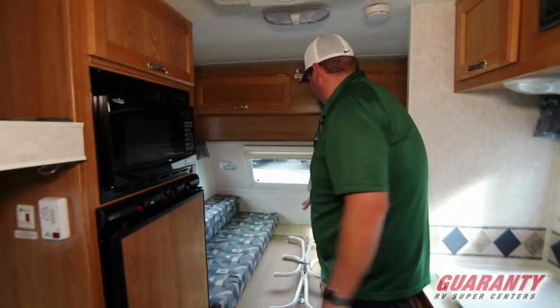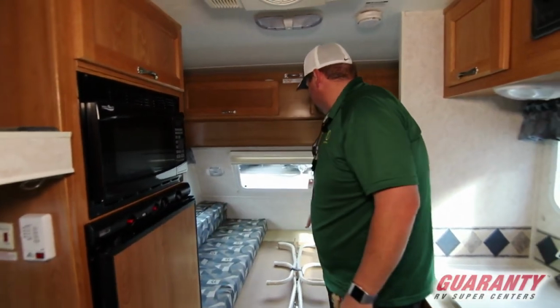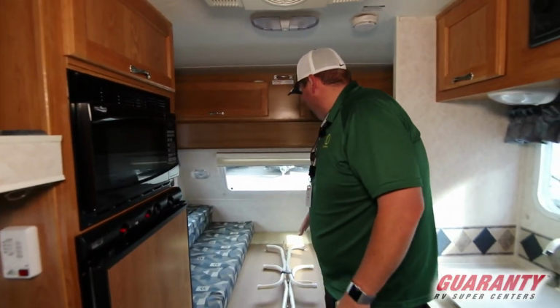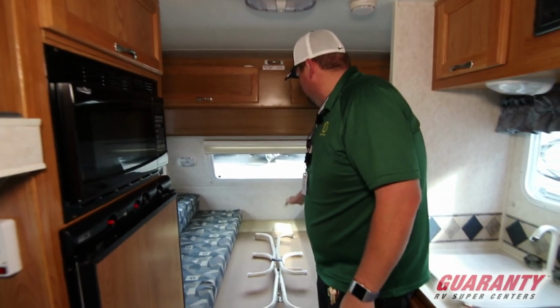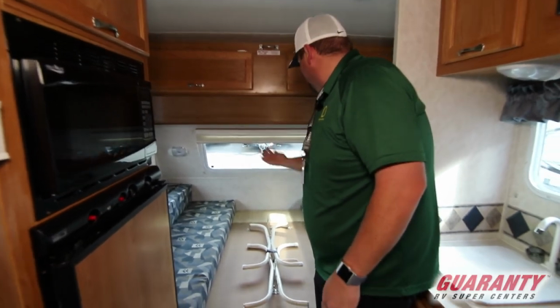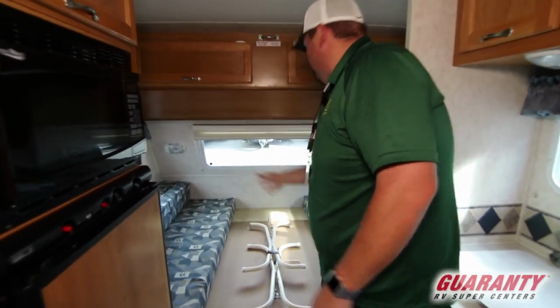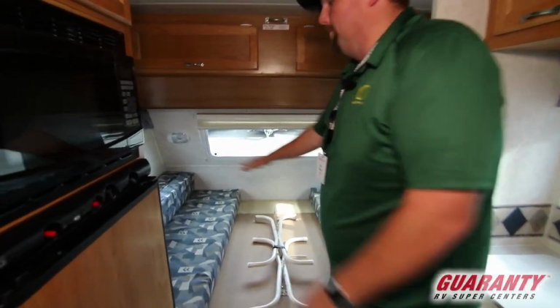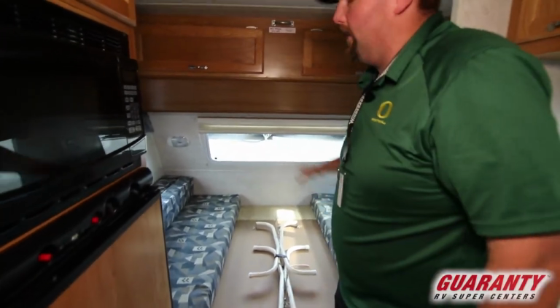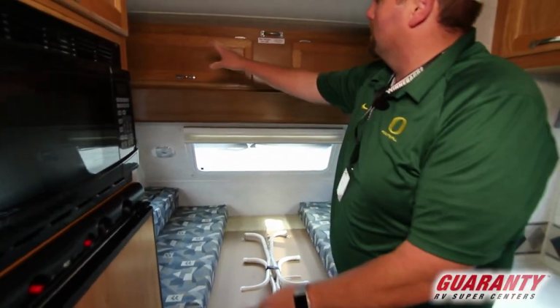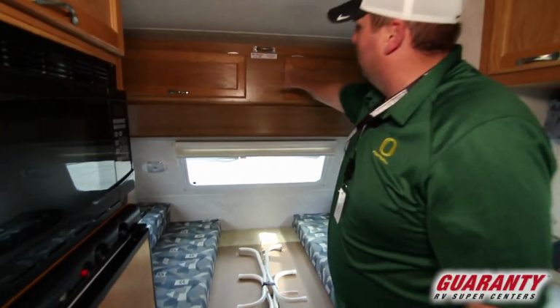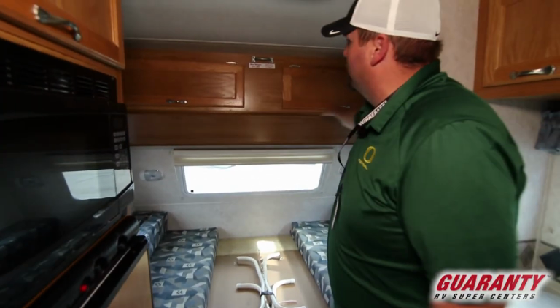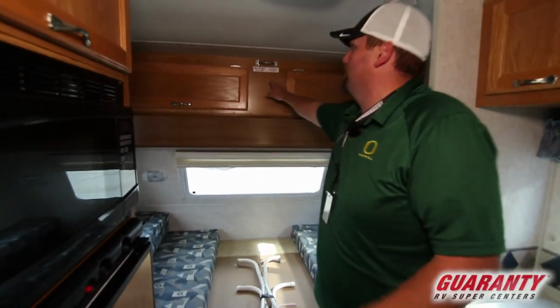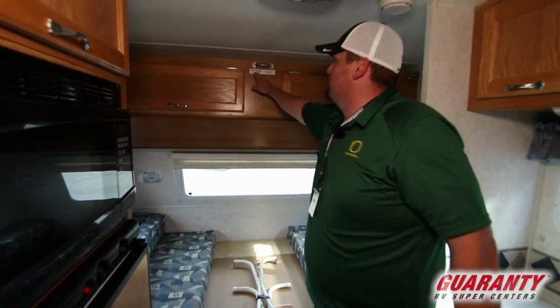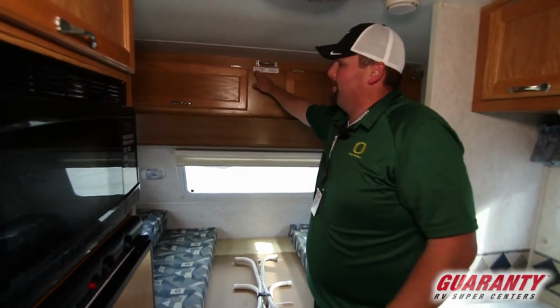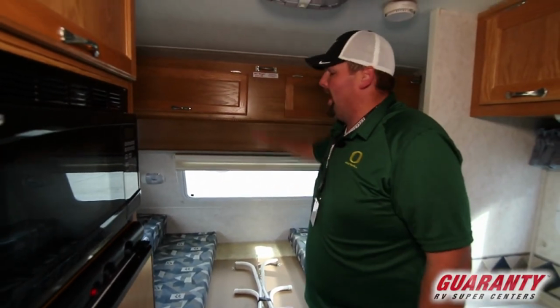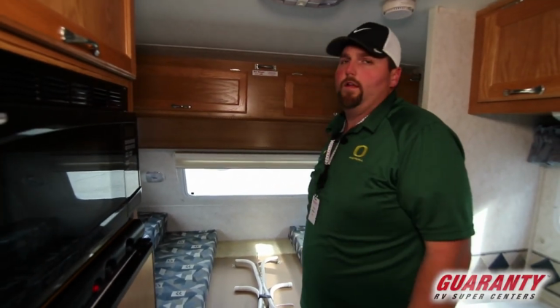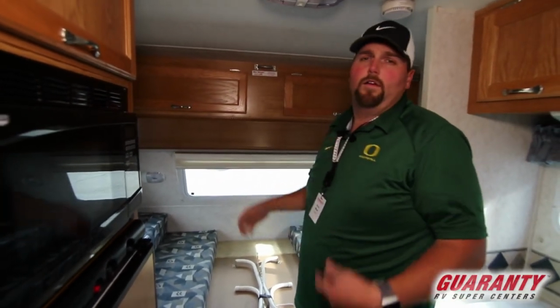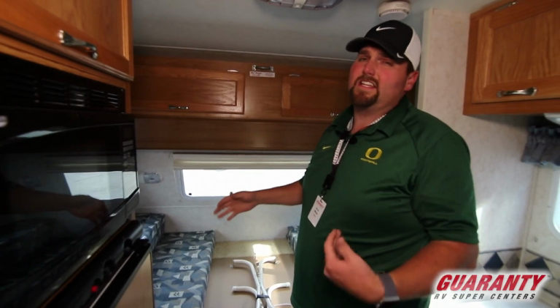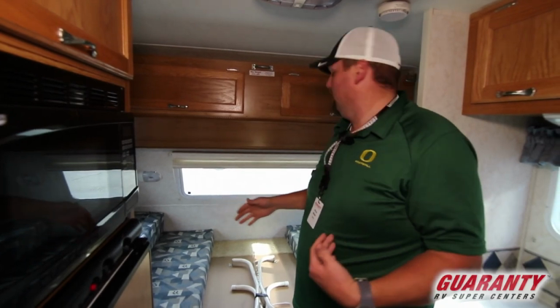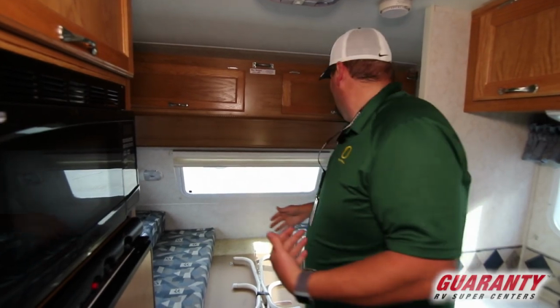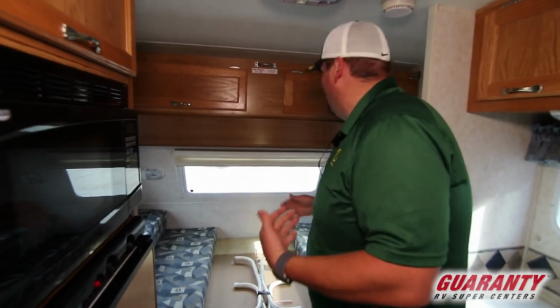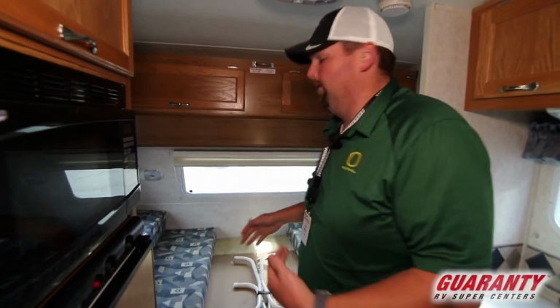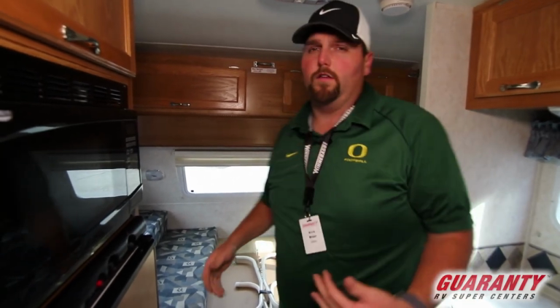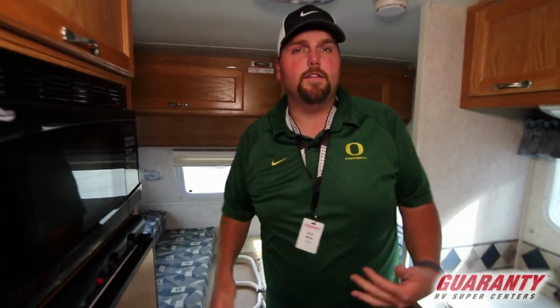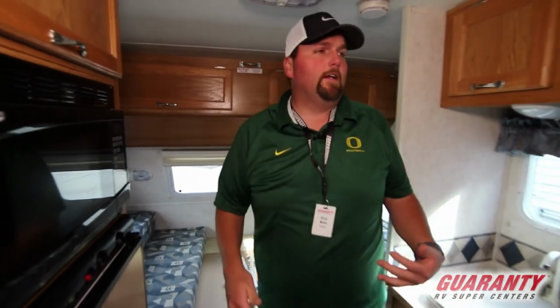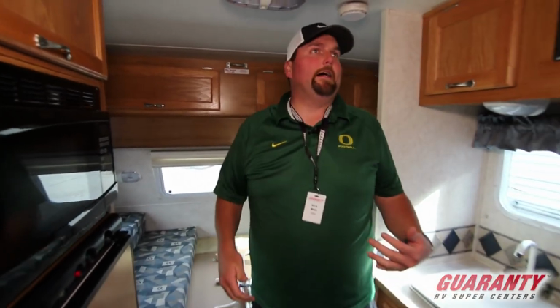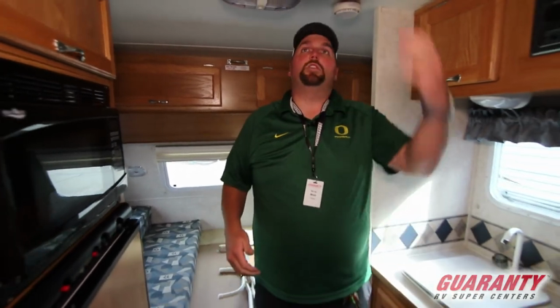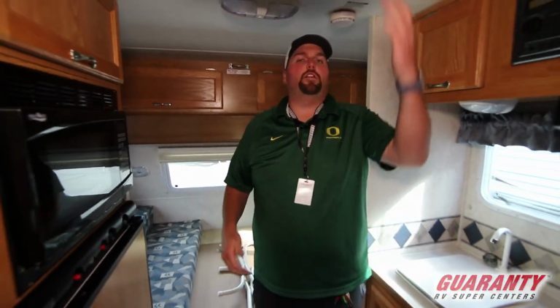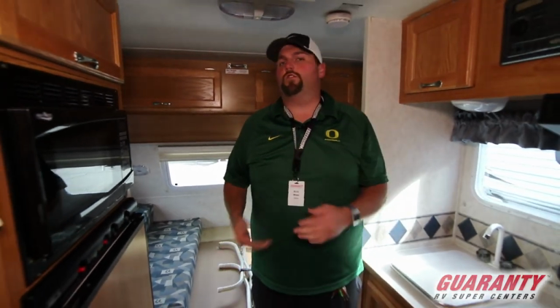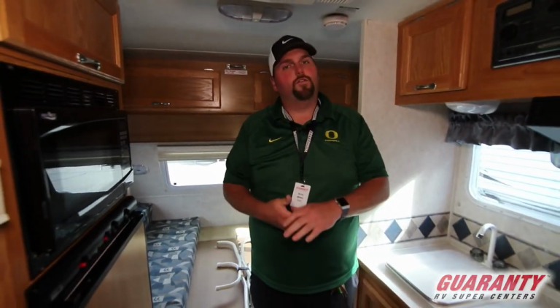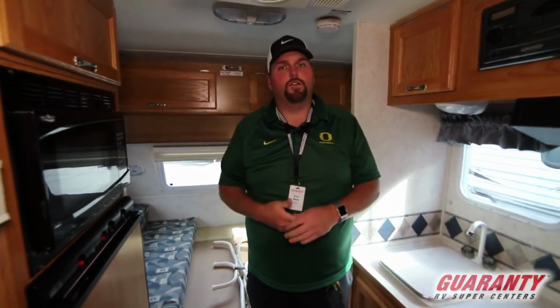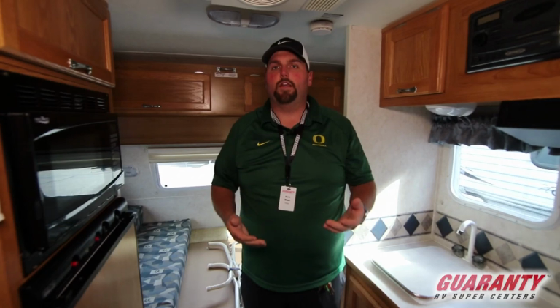This is your table — it needs to be flipped over to be made into a bed, and there's also a bunk up here with a 210-pound max weight. This has a lot going on for how little of a trailer it is. It still has an air conditioner and a furnace — all your amenities.